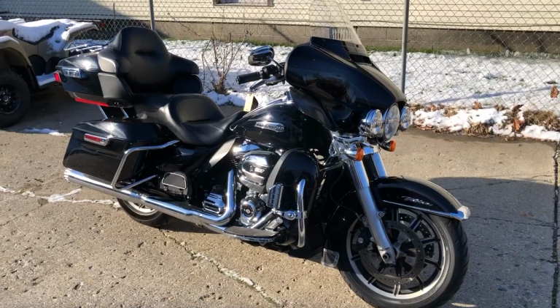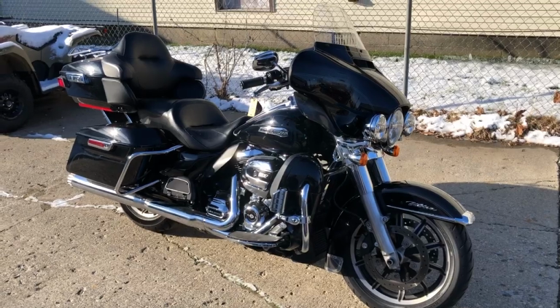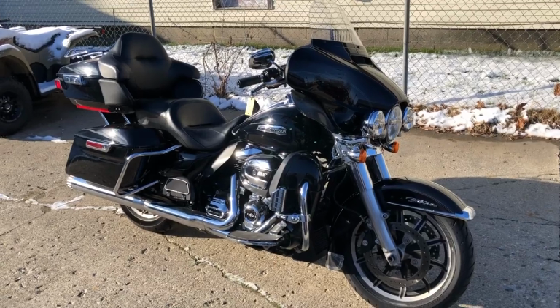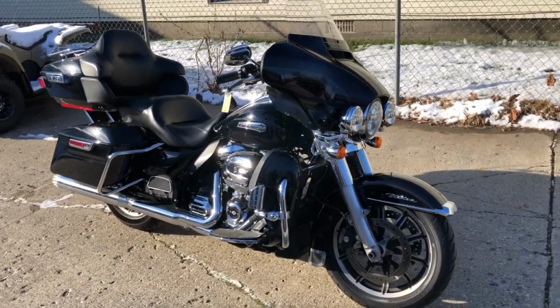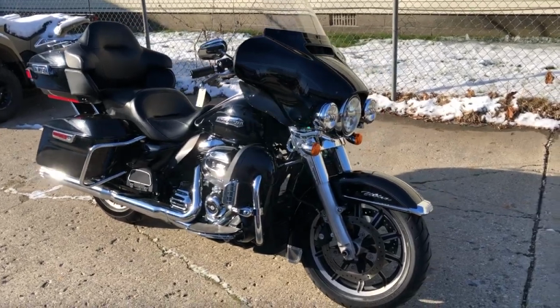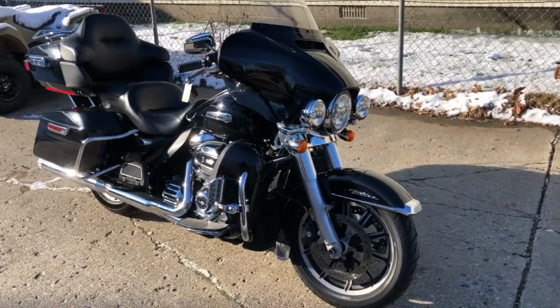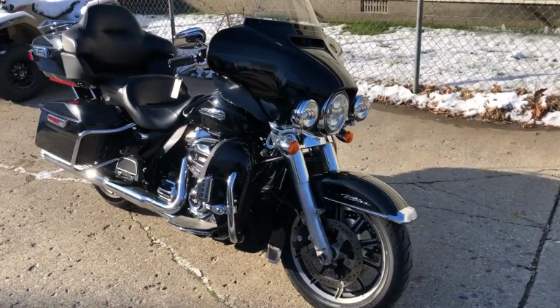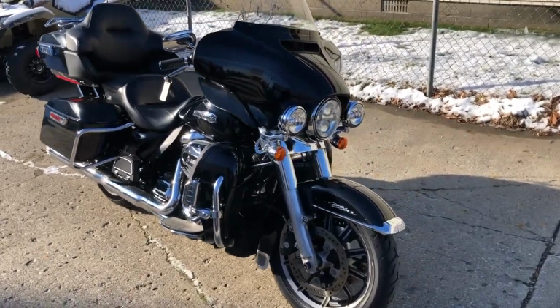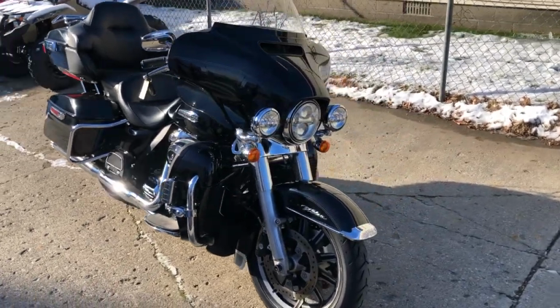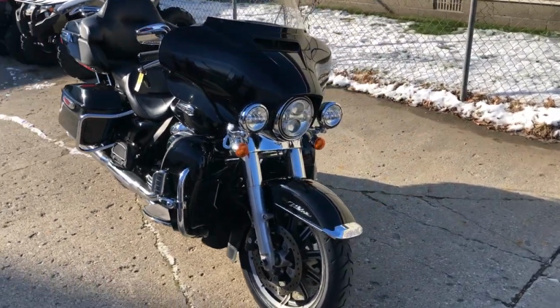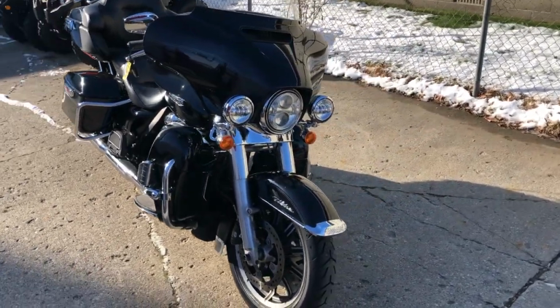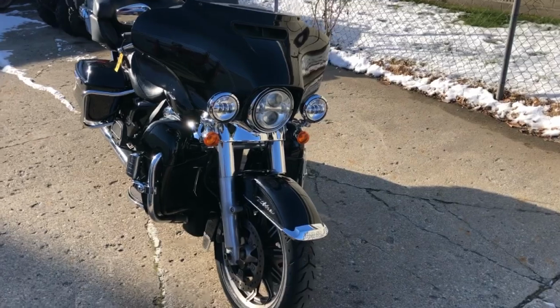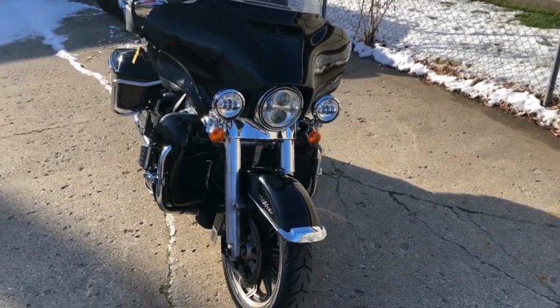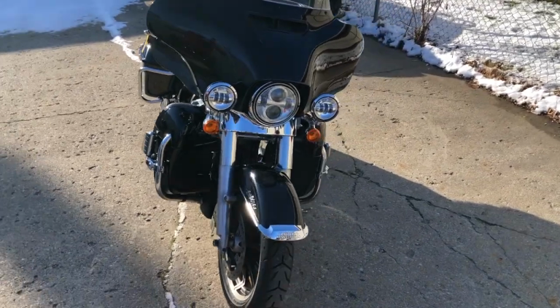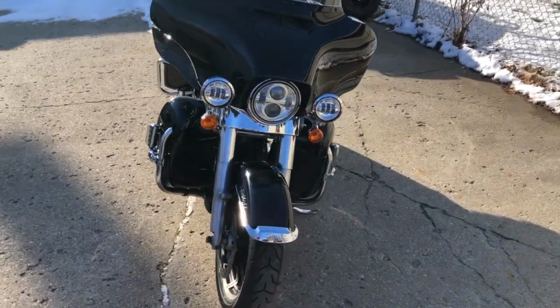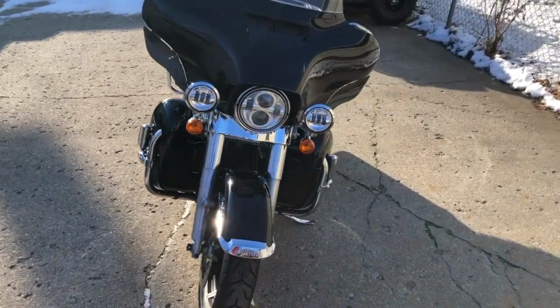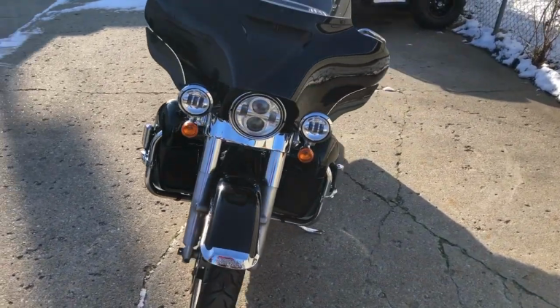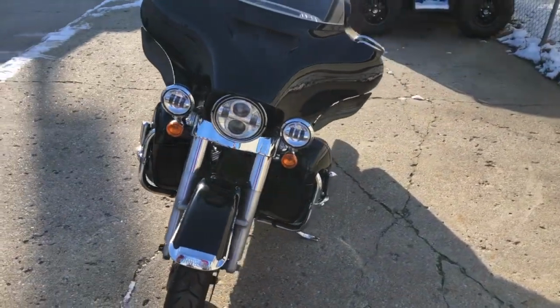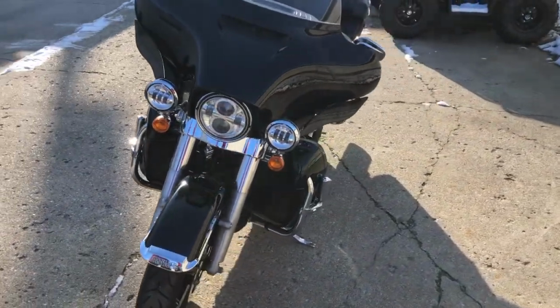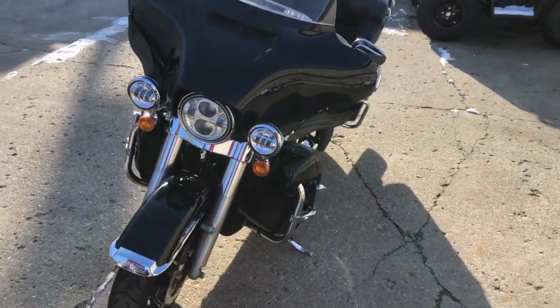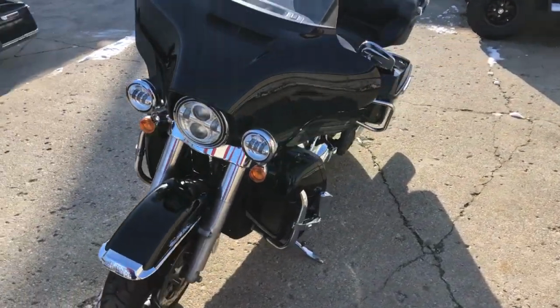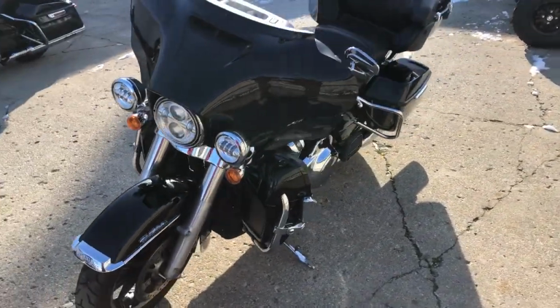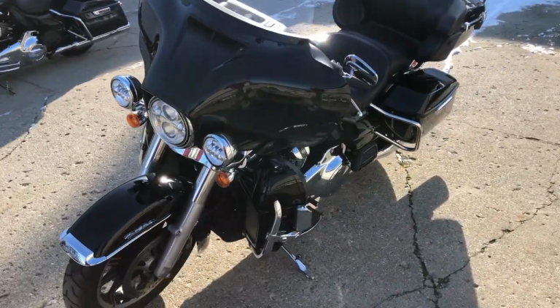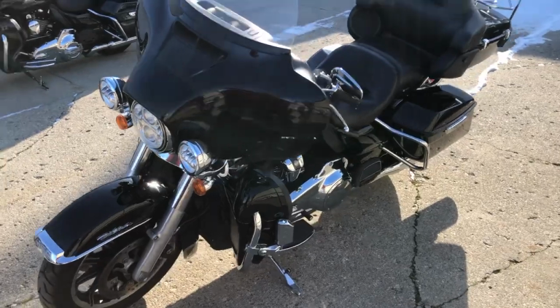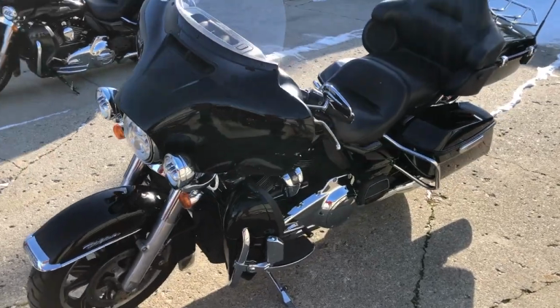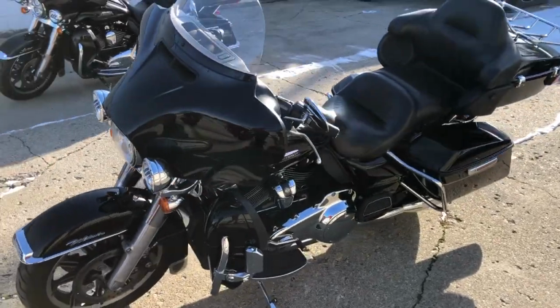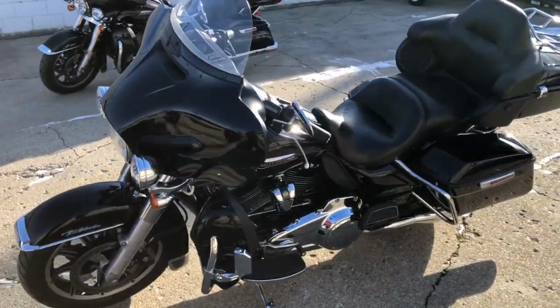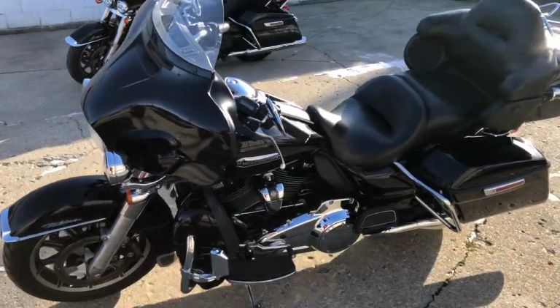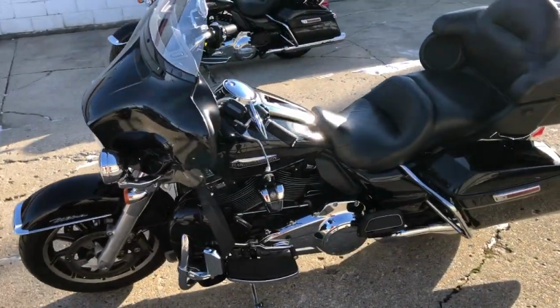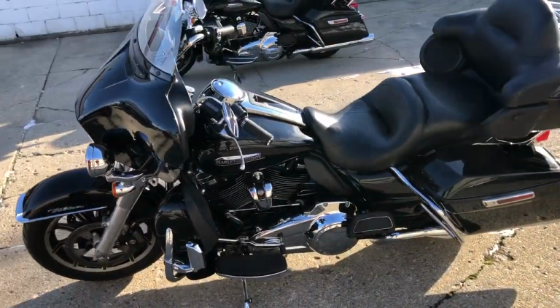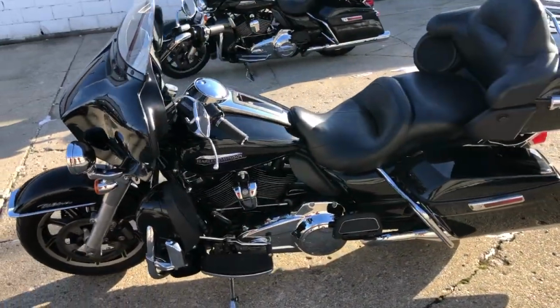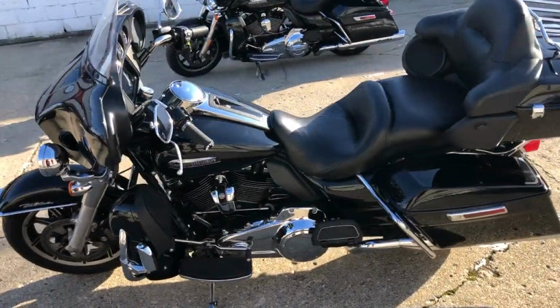Hey guys, Approval Powersports dot com. Got some really nice Ultra Classics just in. This one here is a 2019, vivid high gloss black paint, super clean, one owner, only twenty-two thousand two hundred seven miles.